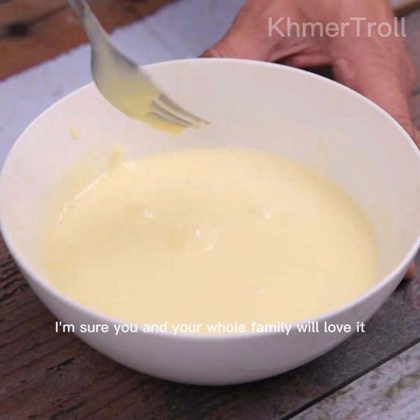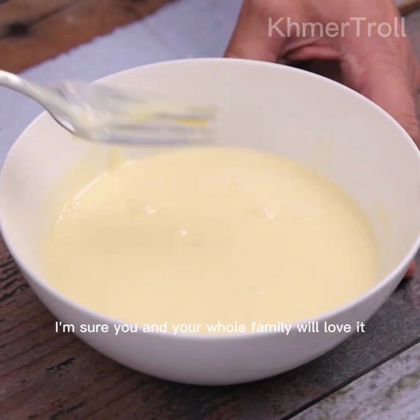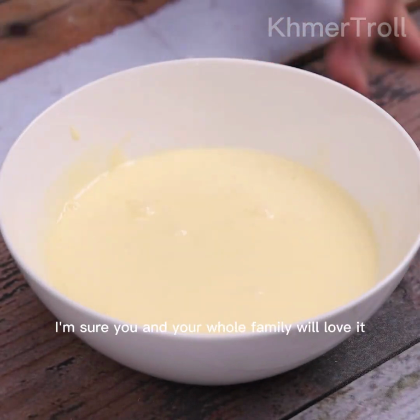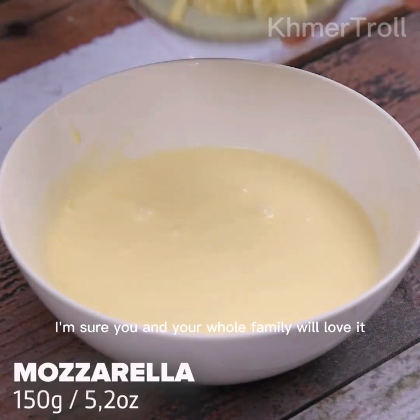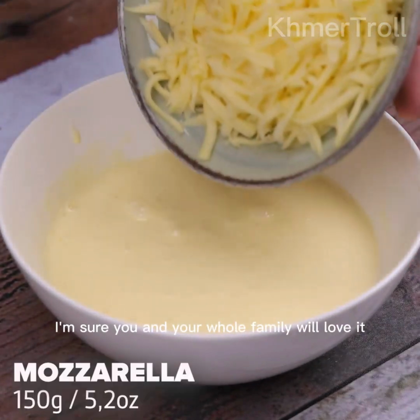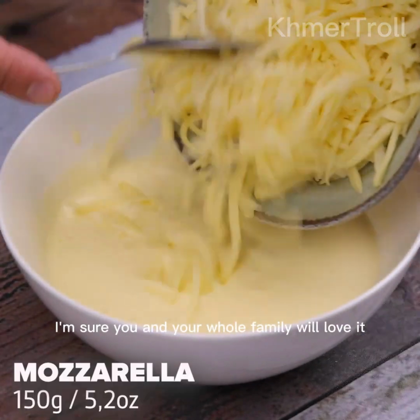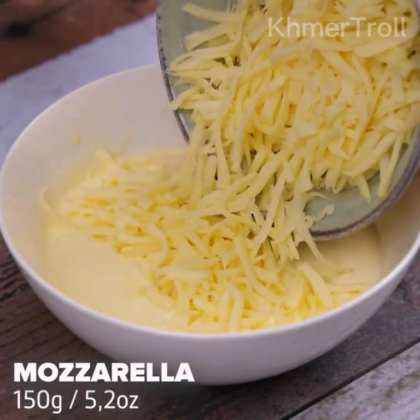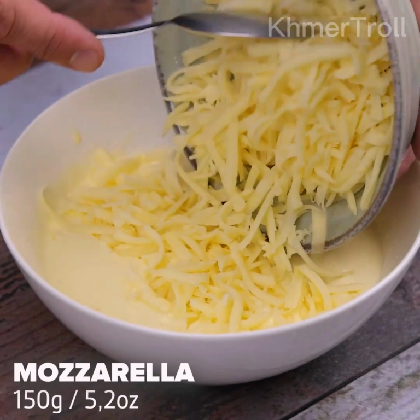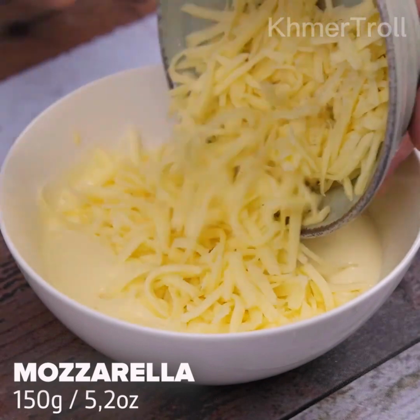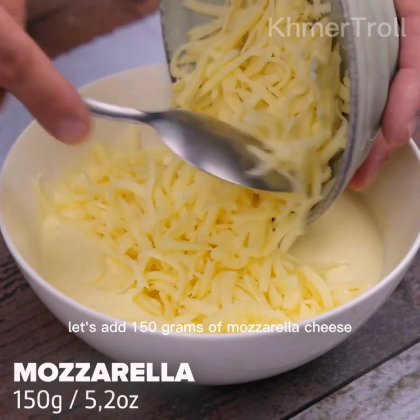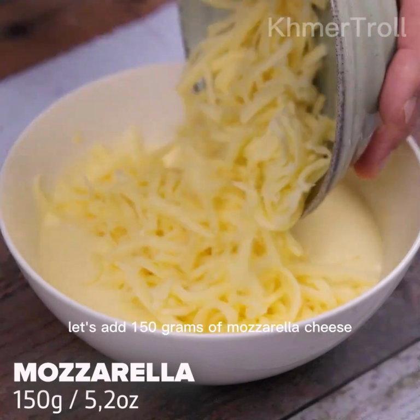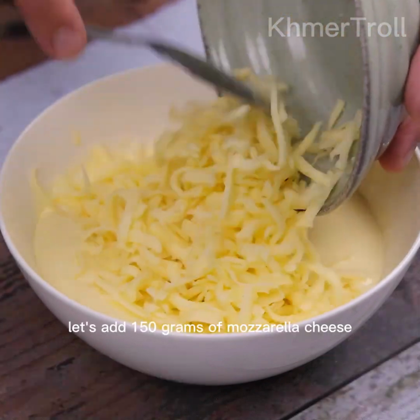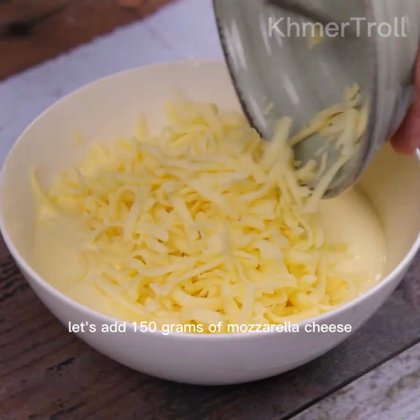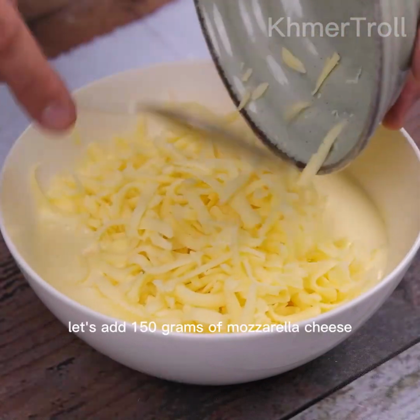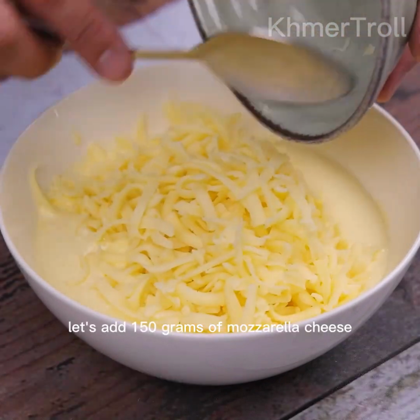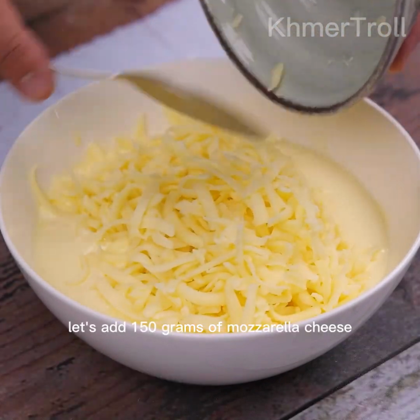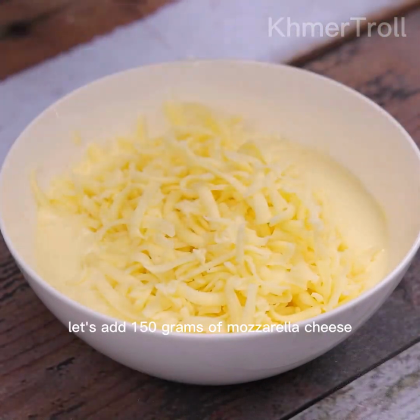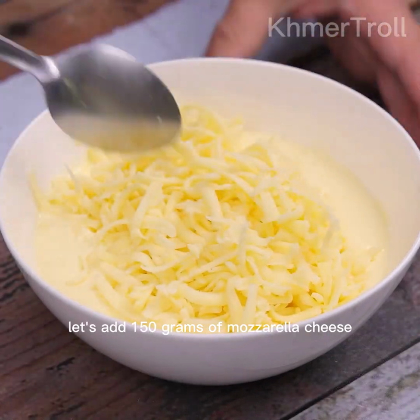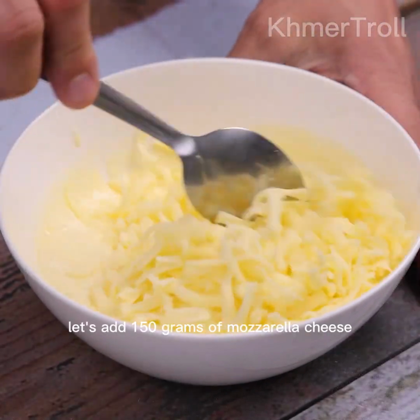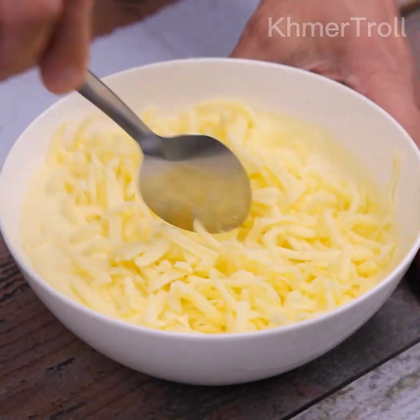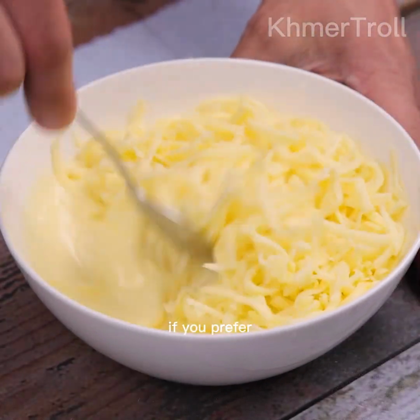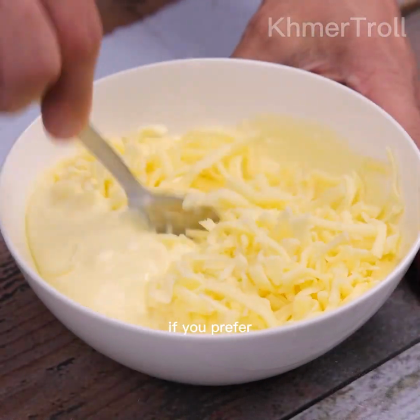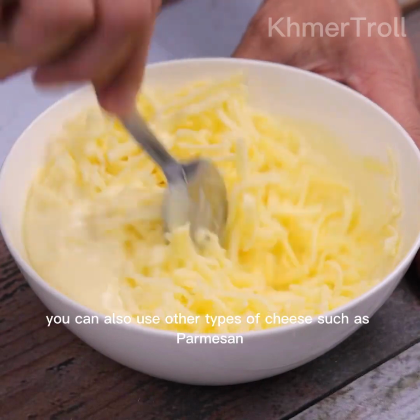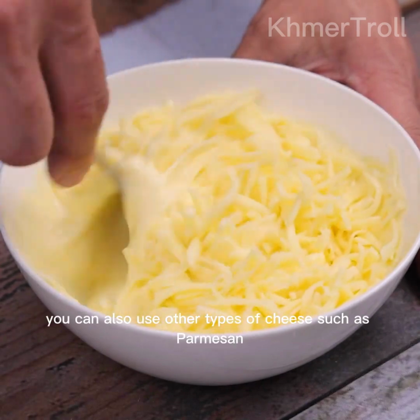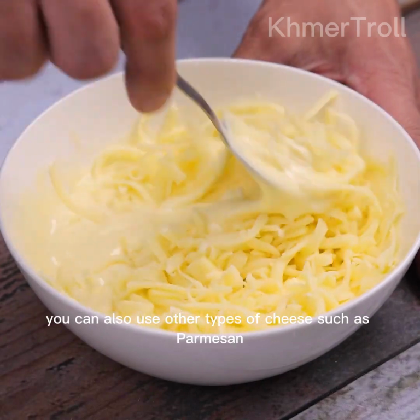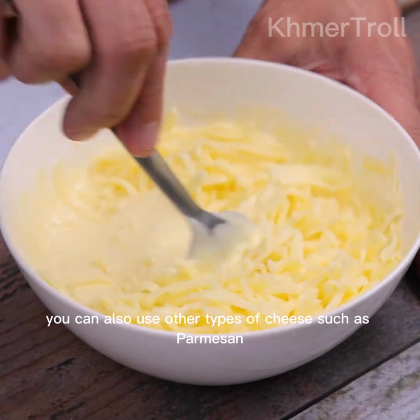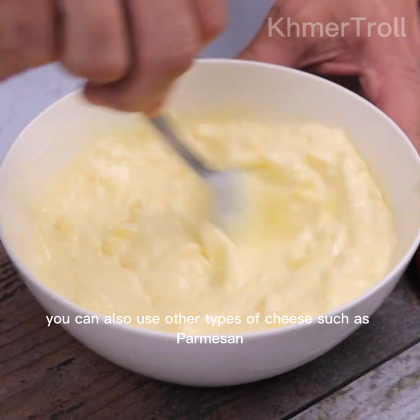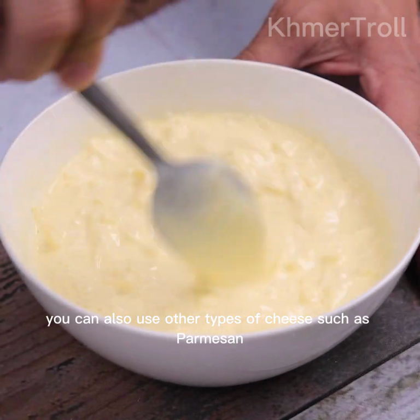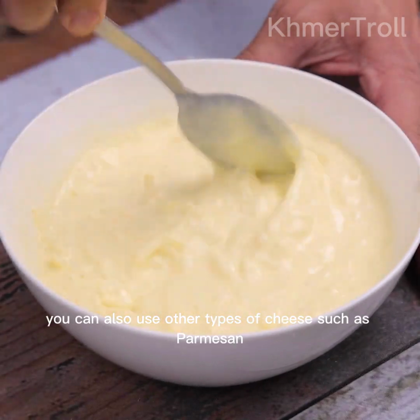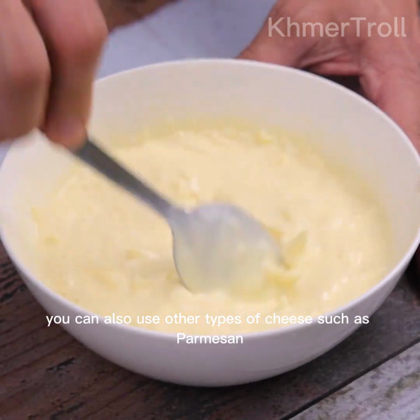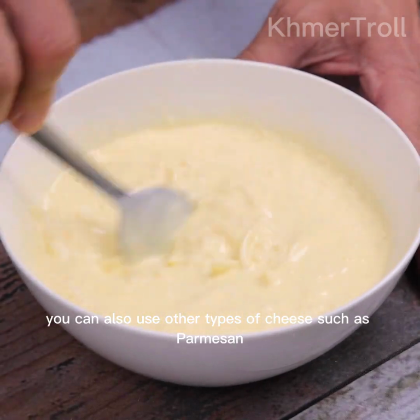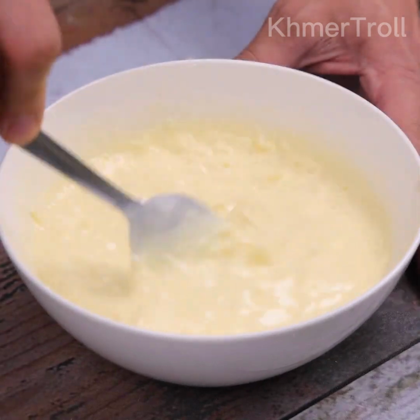I'm sure you and your whole family will love it. Let's add 150 grams of mozzarella cheese. If you prefer, you can also use other types of cheese such as parmesan.